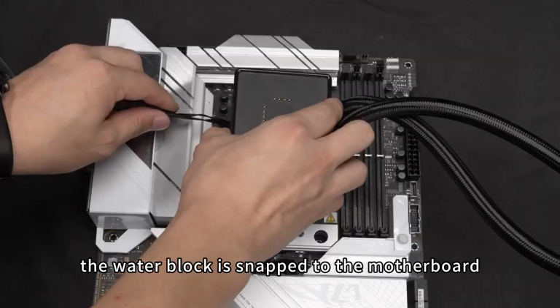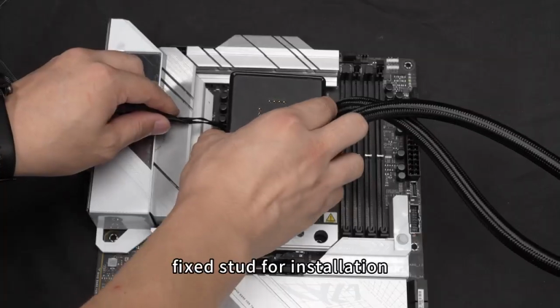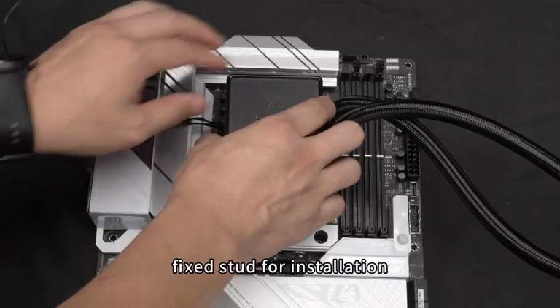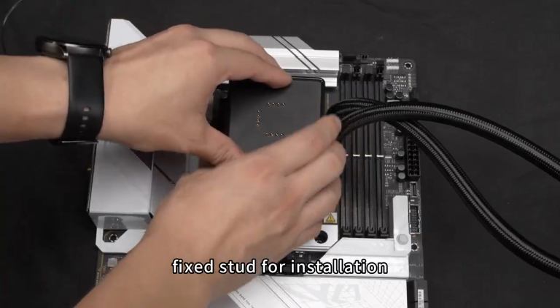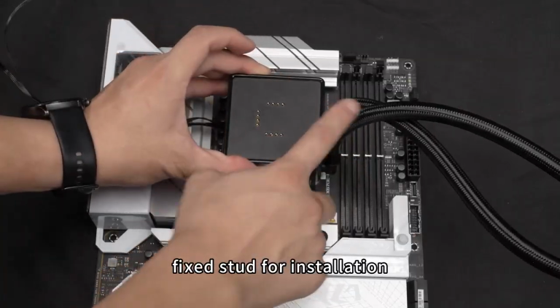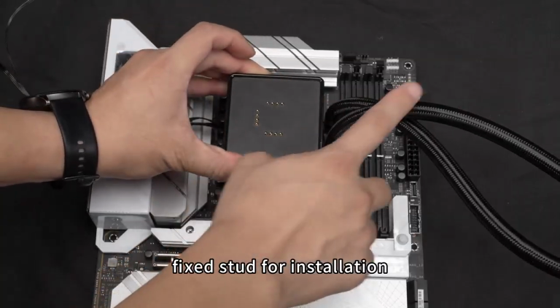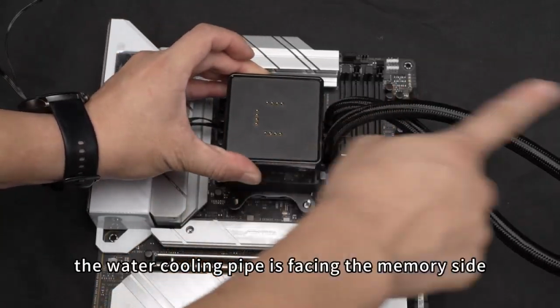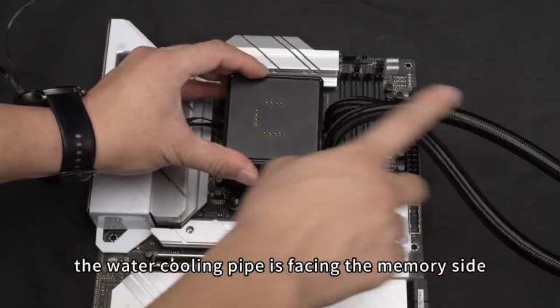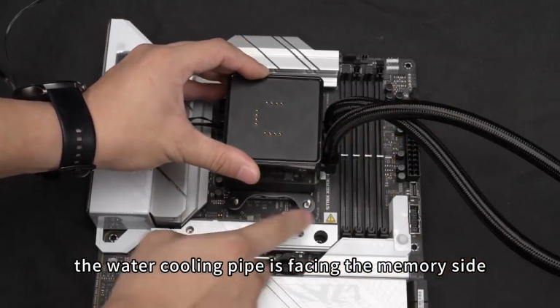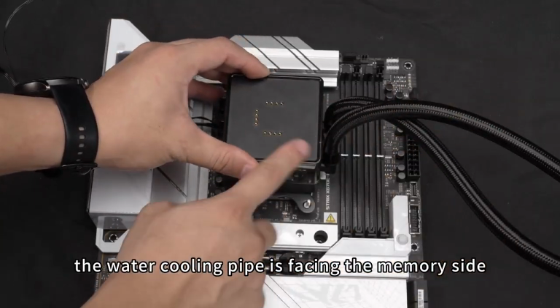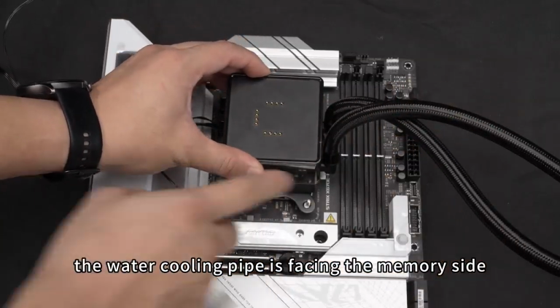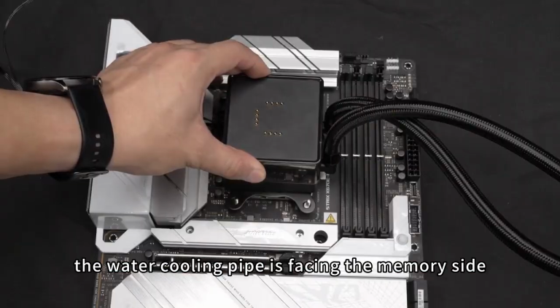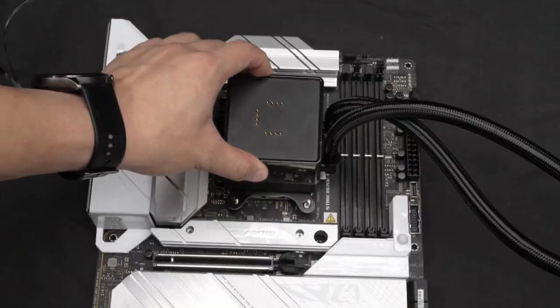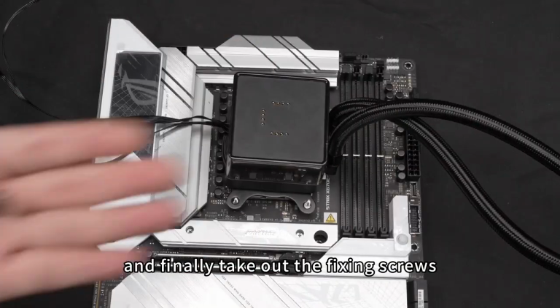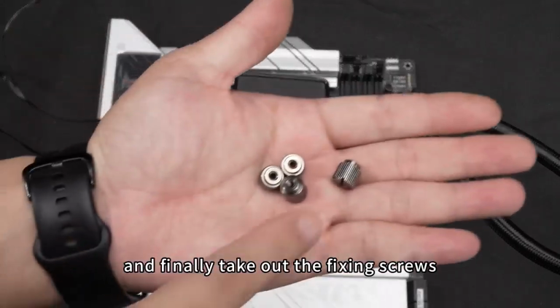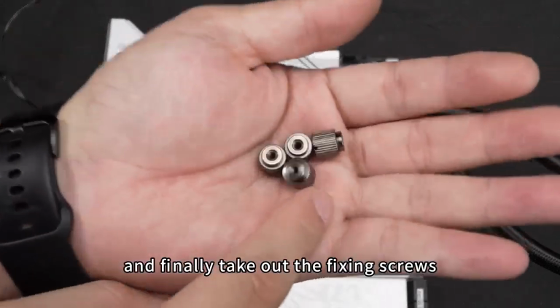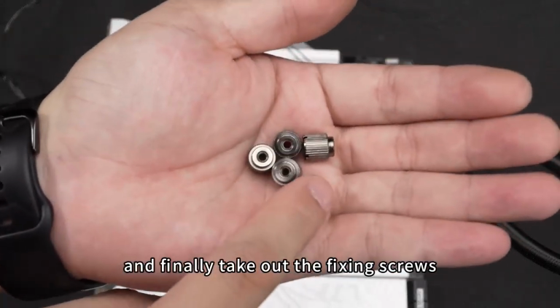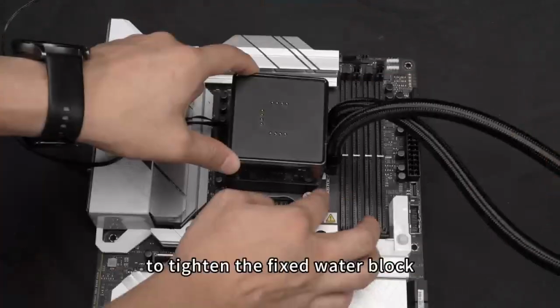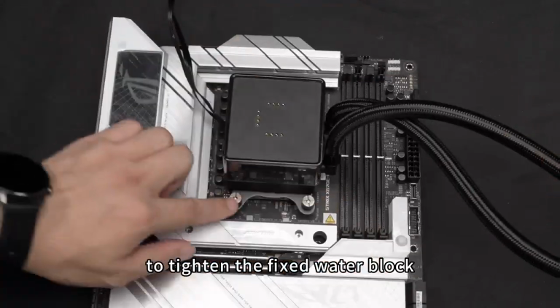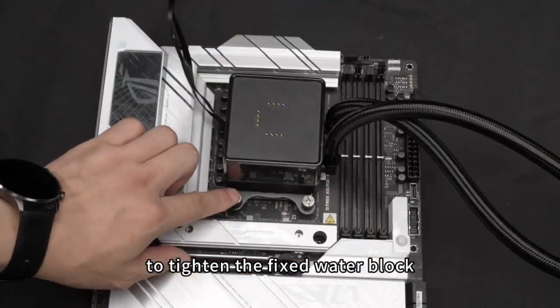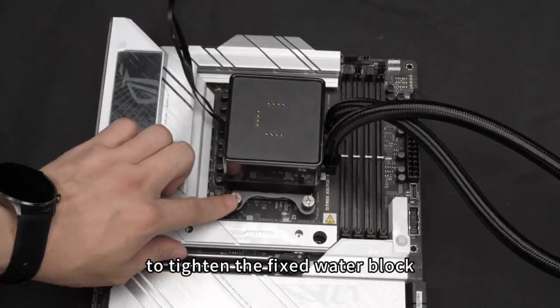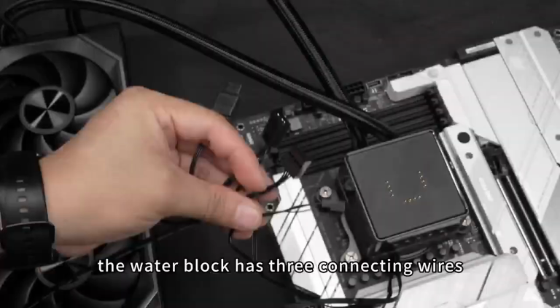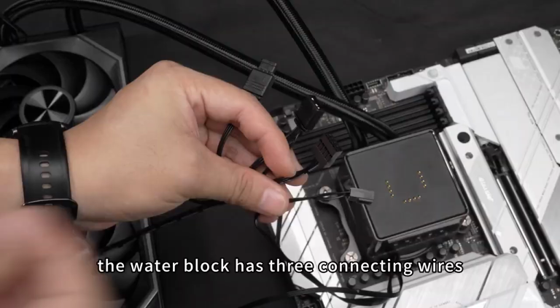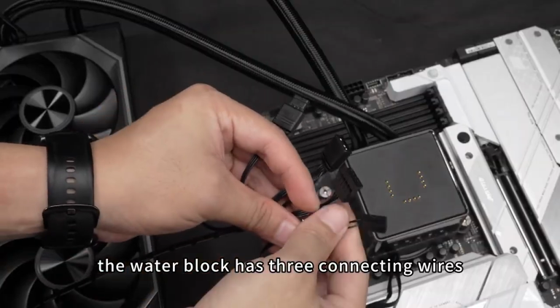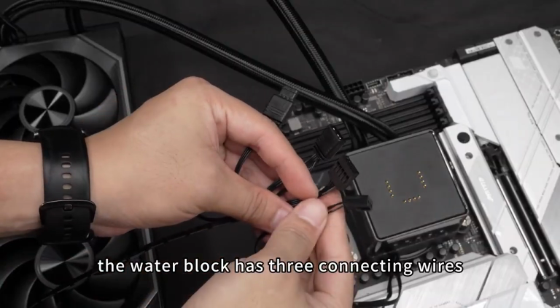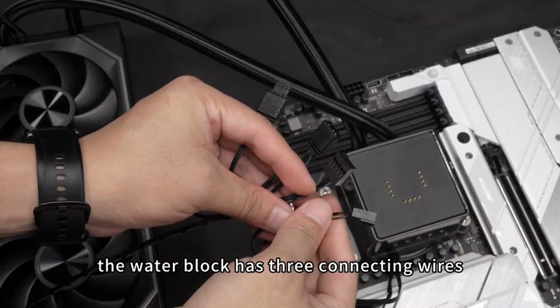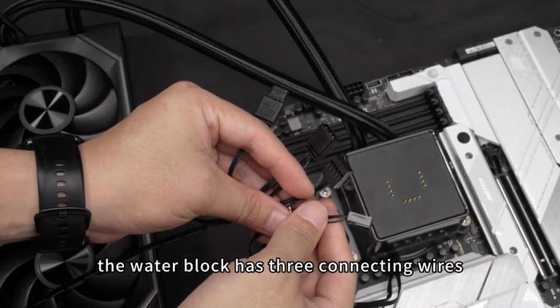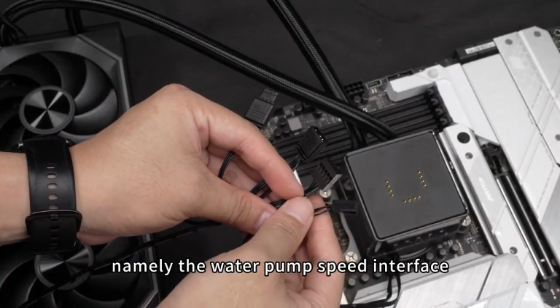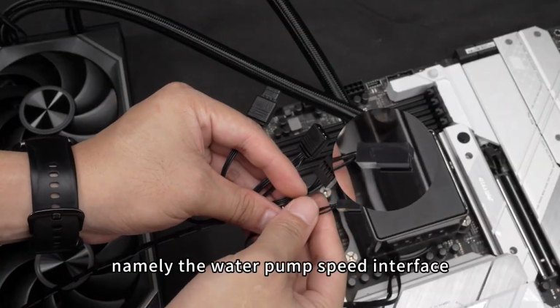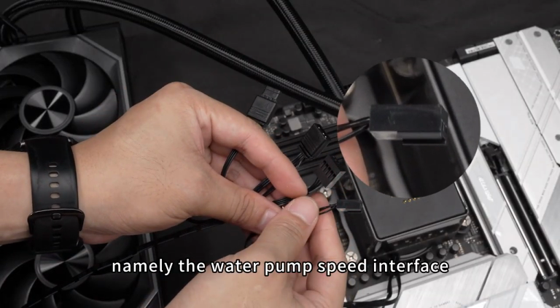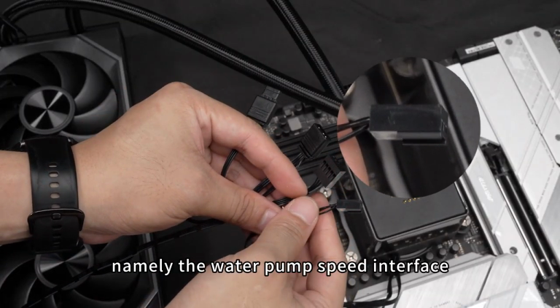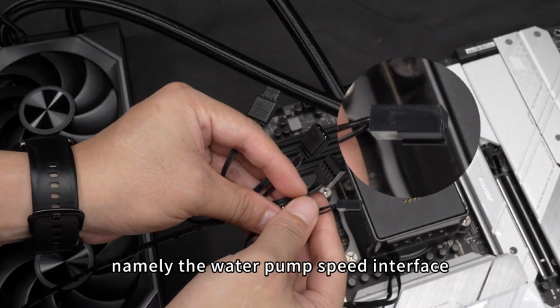The water block is snapped onto the motherboard fixed stud for installation, with the water cooling pipe facing the memory side. Finally, take out the fixing screws to tighten and secure the water block.